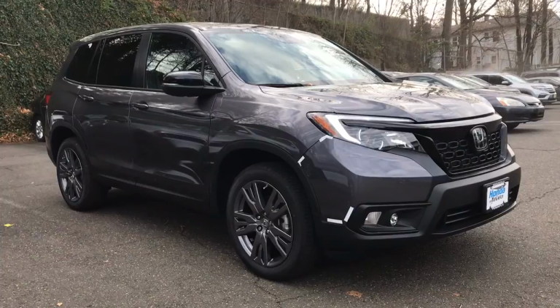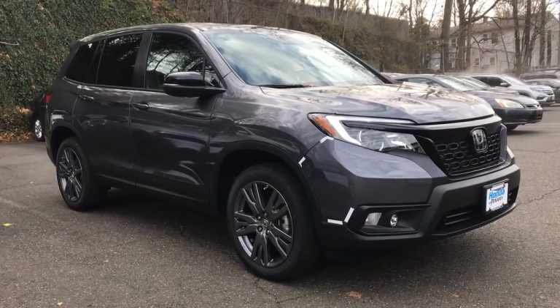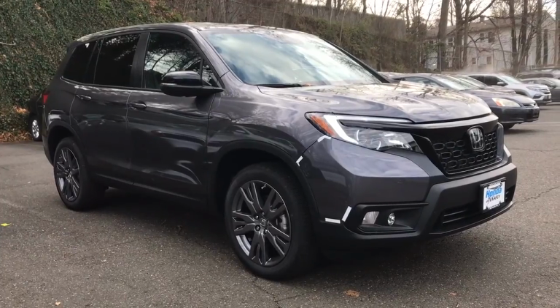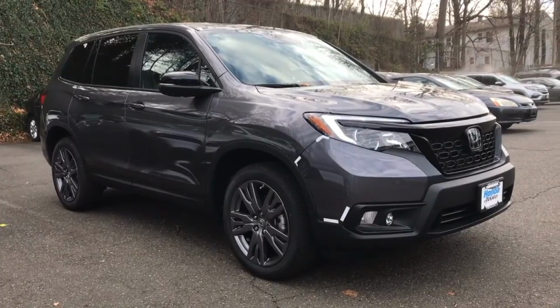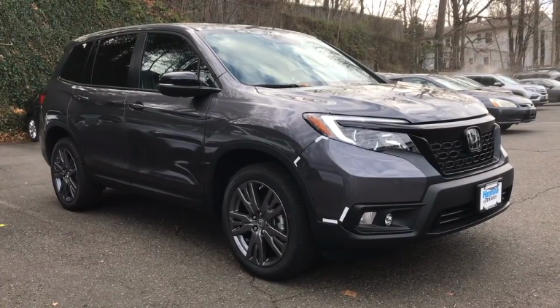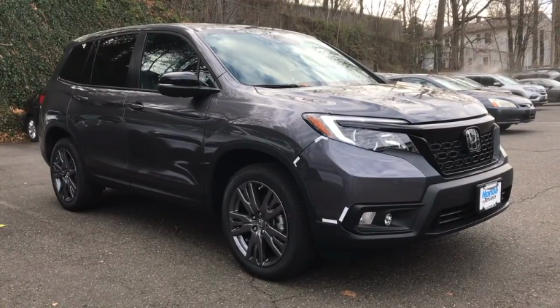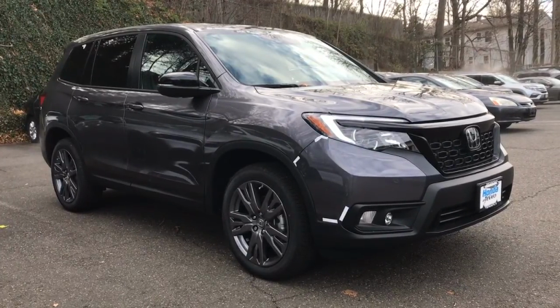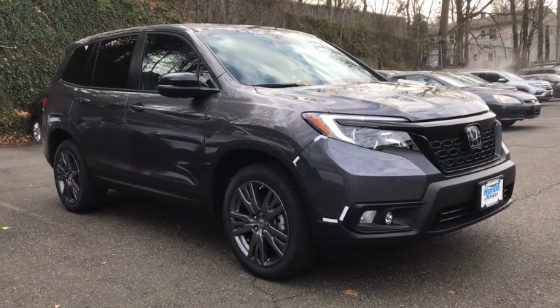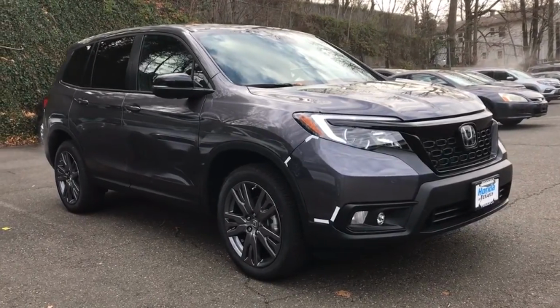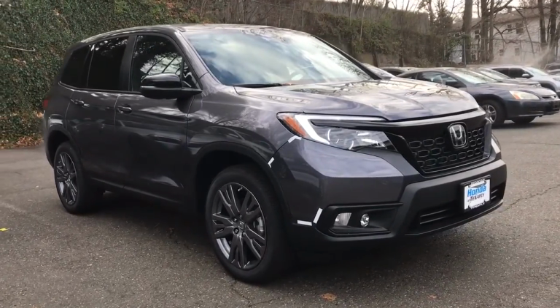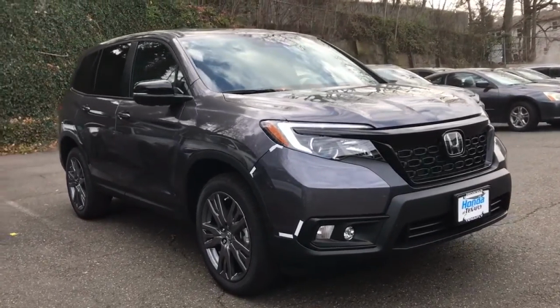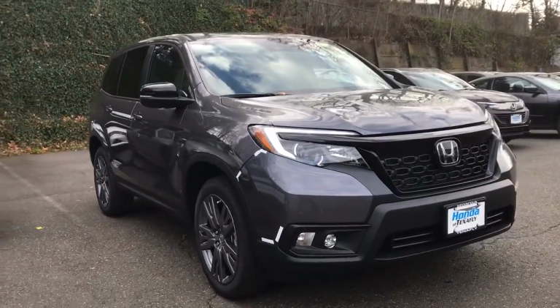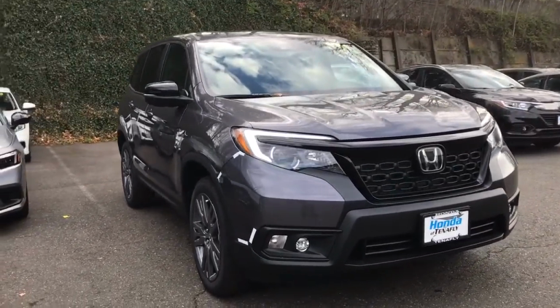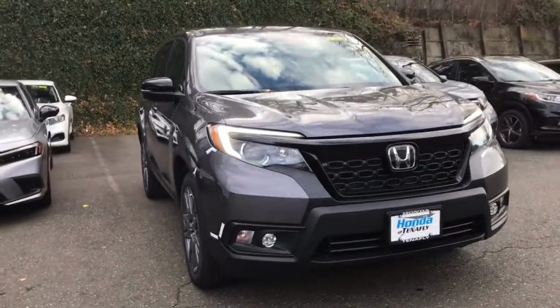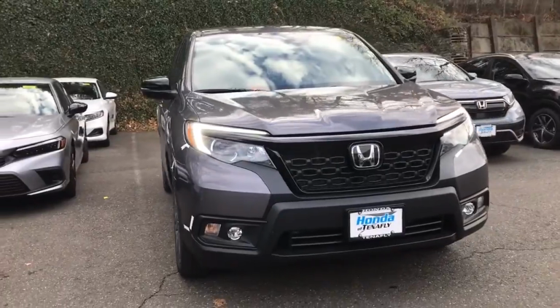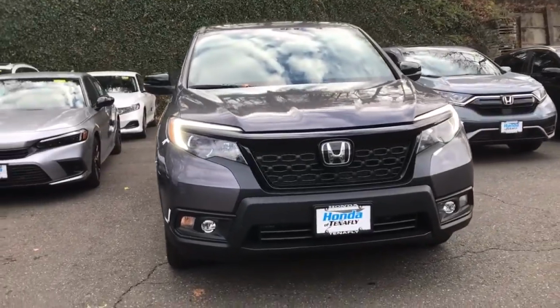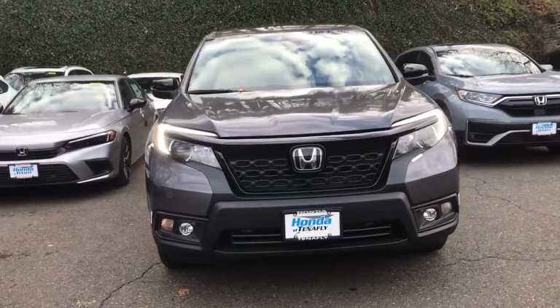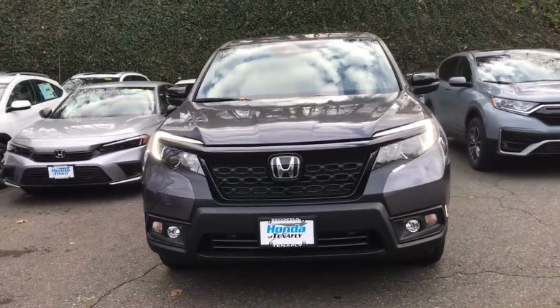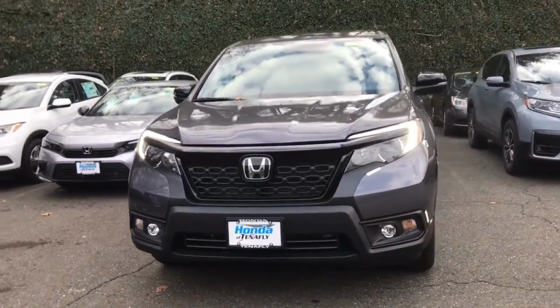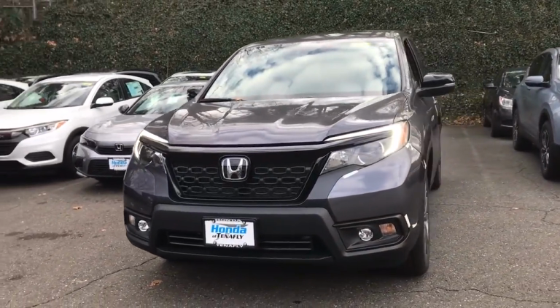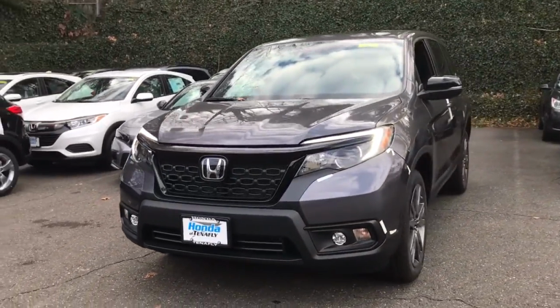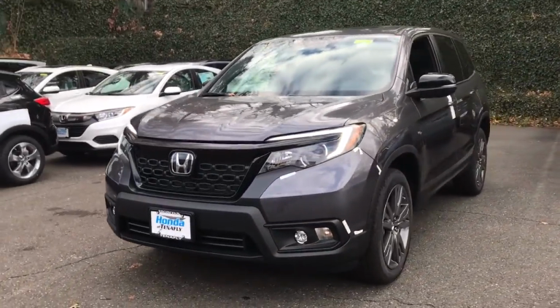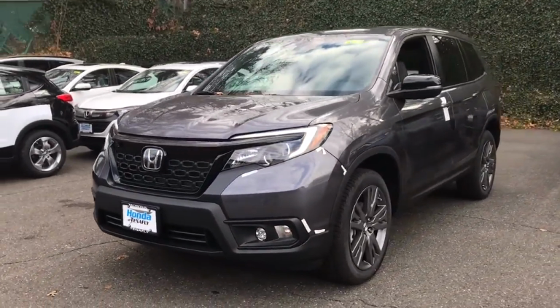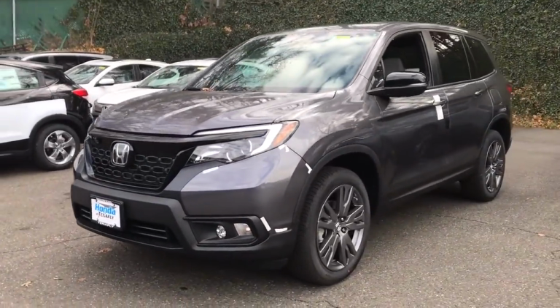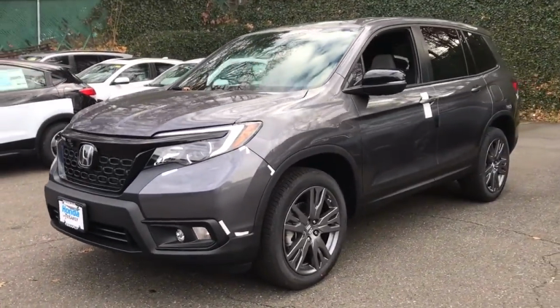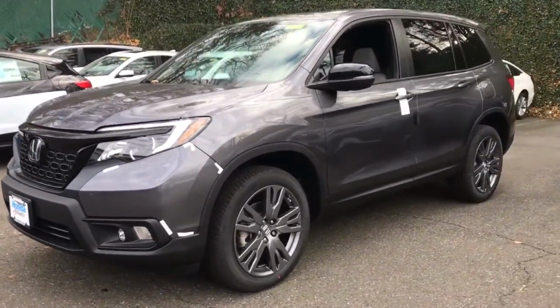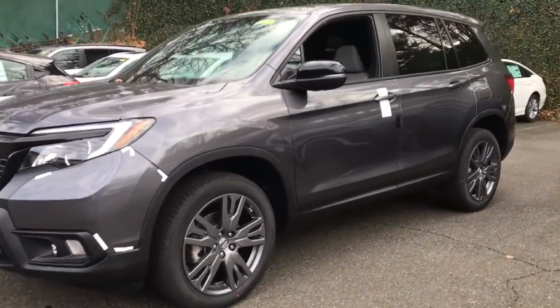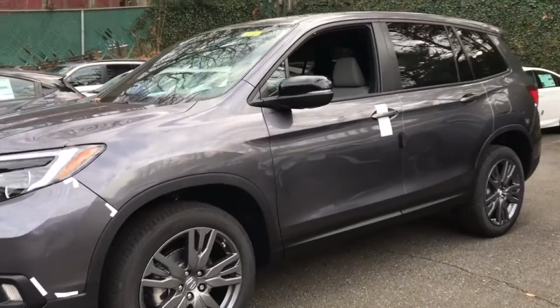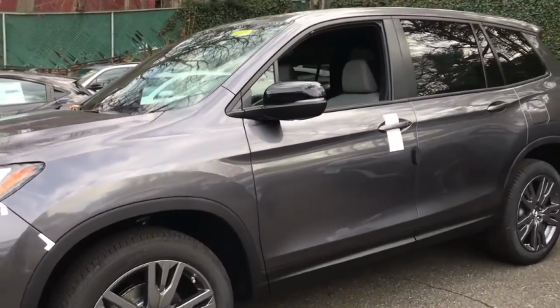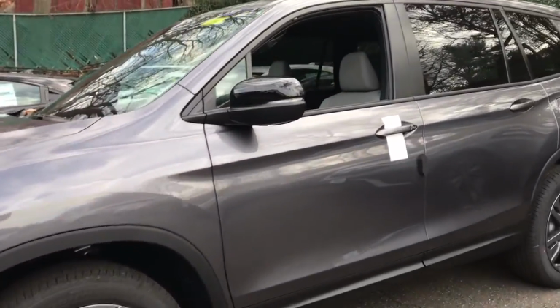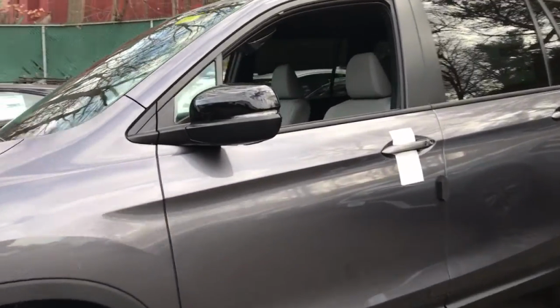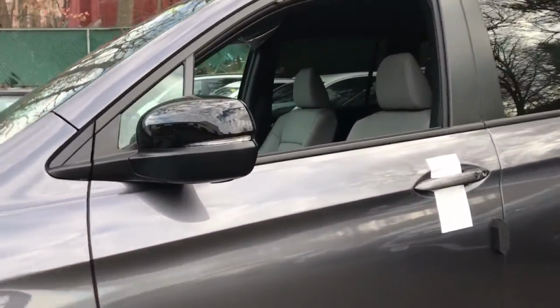Picture yourself in the 2021 Honda Passport. Presenting the Honda Passport, the mid-sized crossover with all the features you need to make your outdoor adventures fun and comfortable.